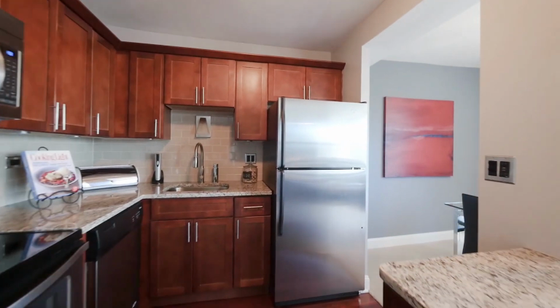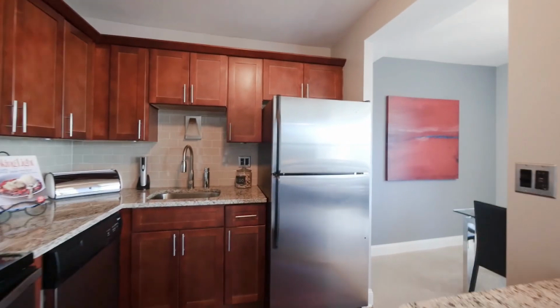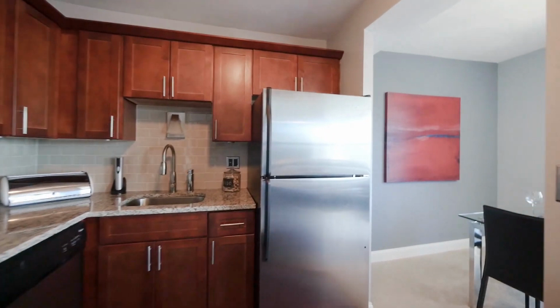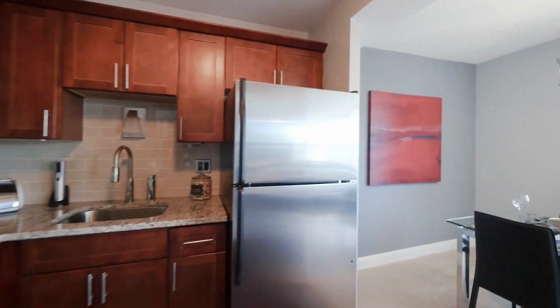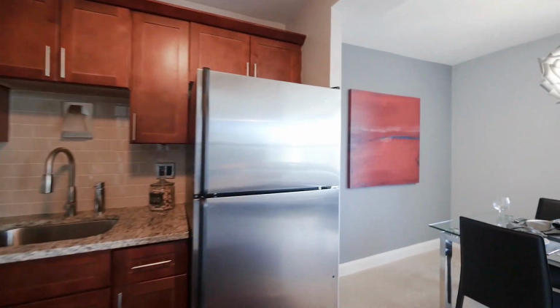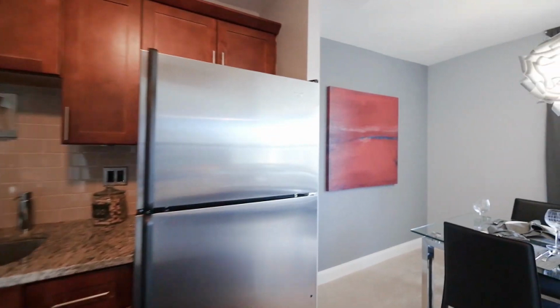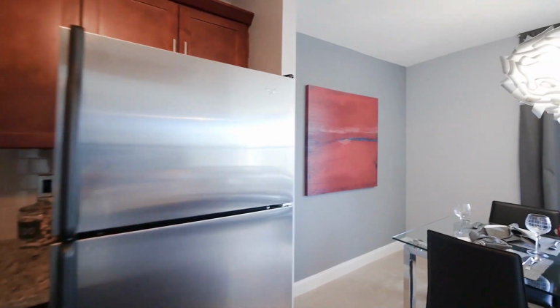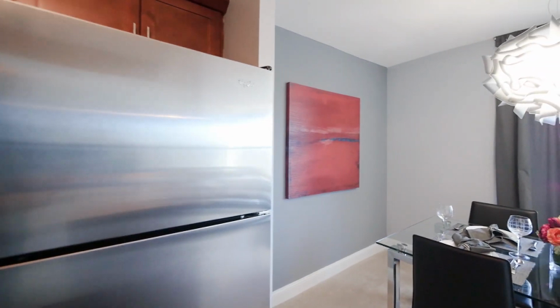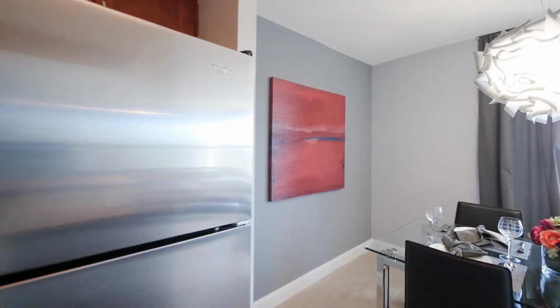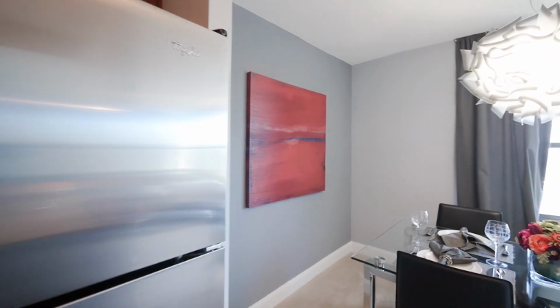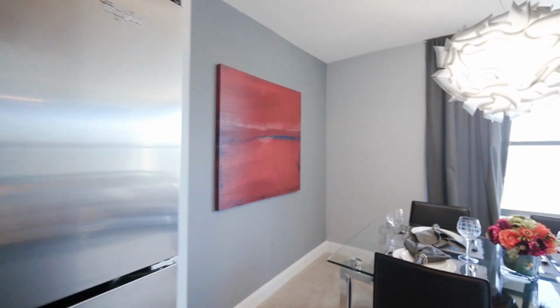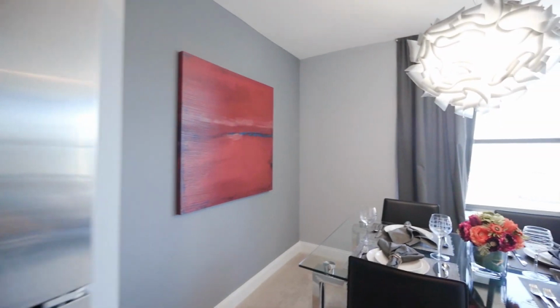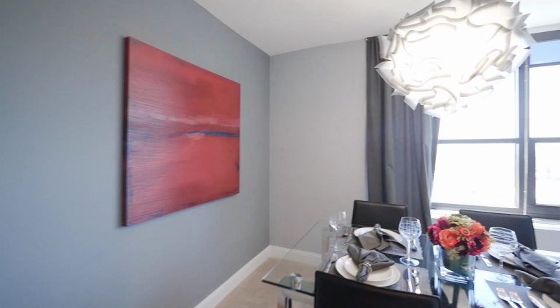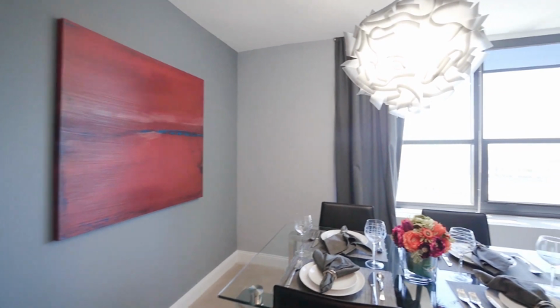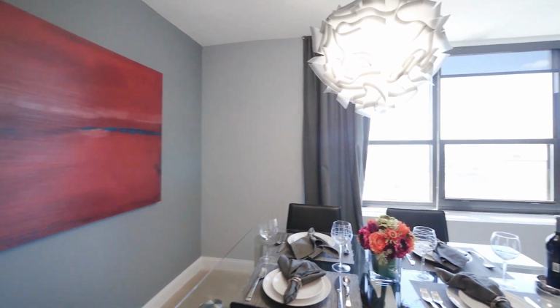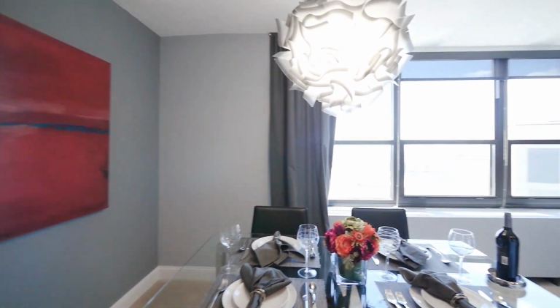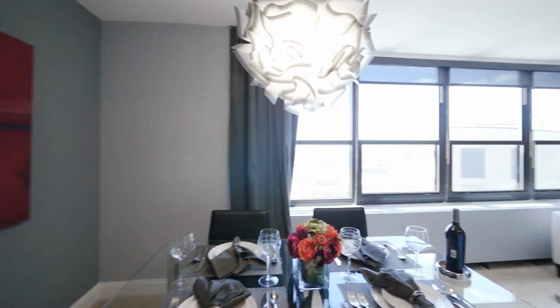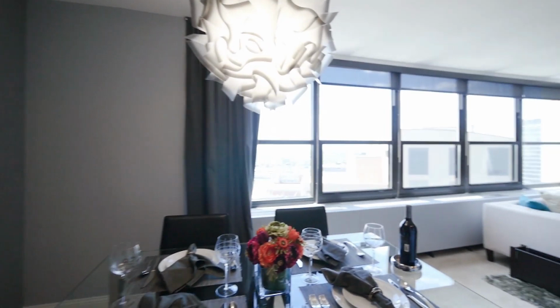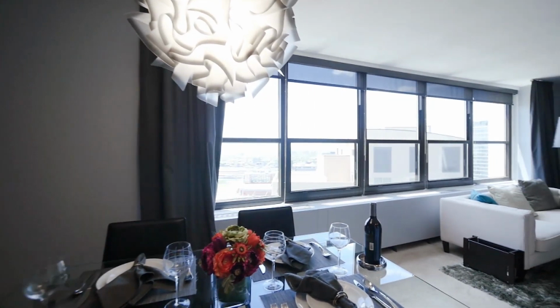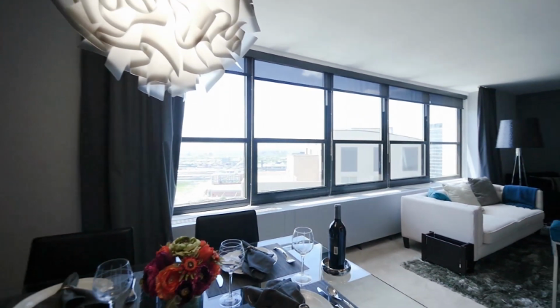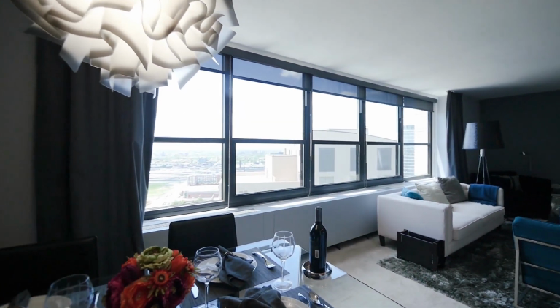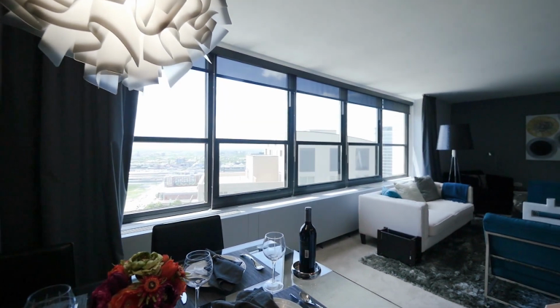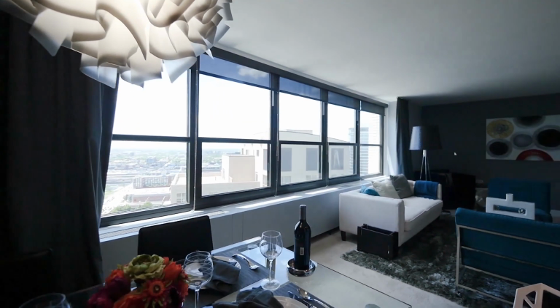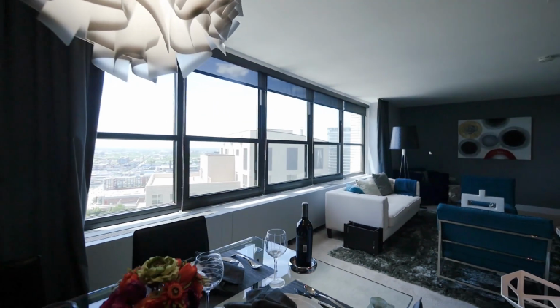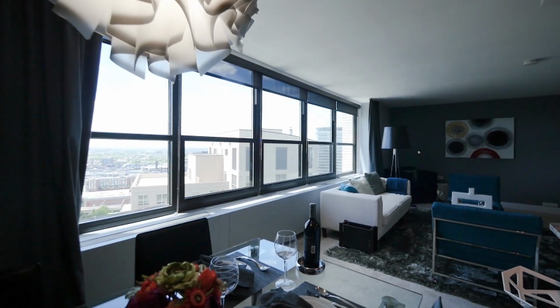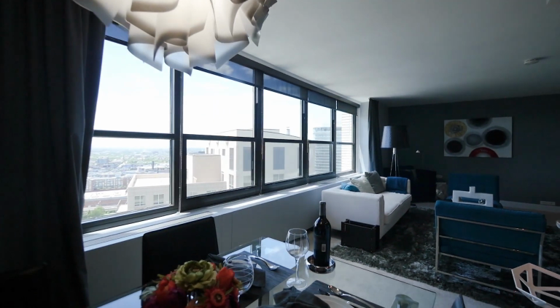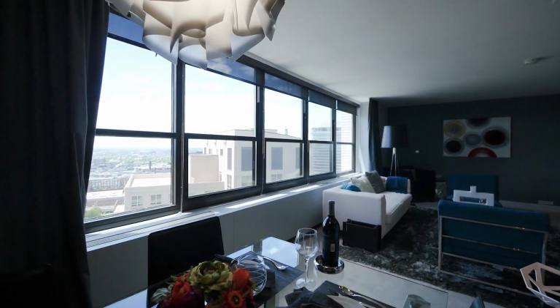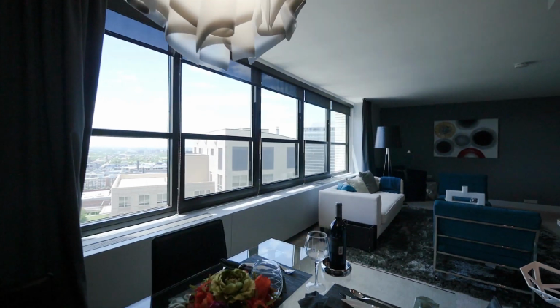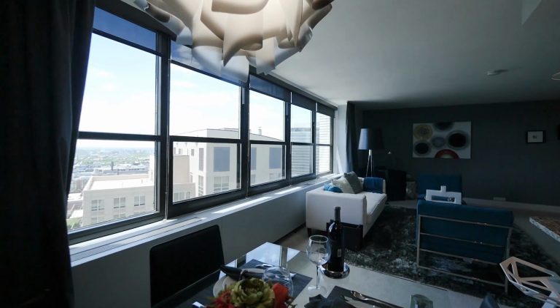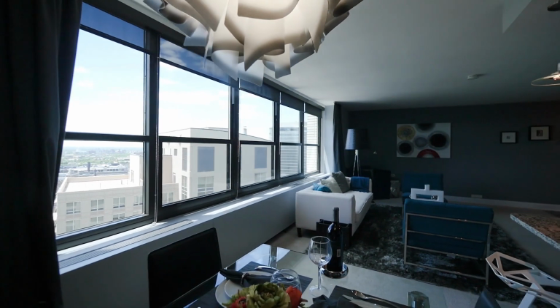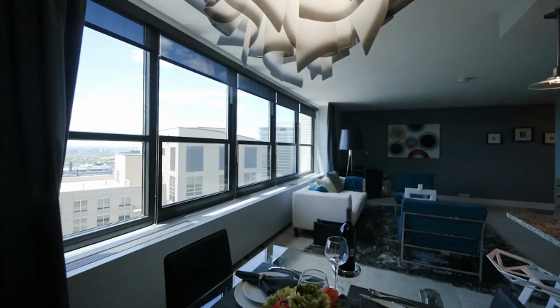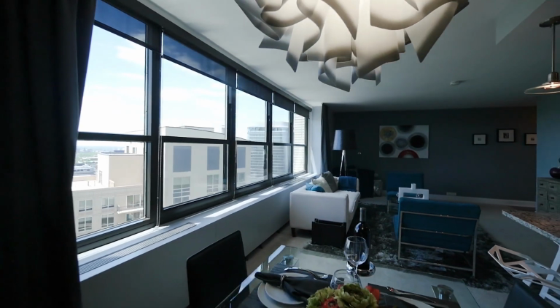There are a variety of different finishes and layouts here at 1130 South Michigan. There are actually ten different layouts for one bedrooms, so this is just a small piece of what you'll be able to see when you come visit.